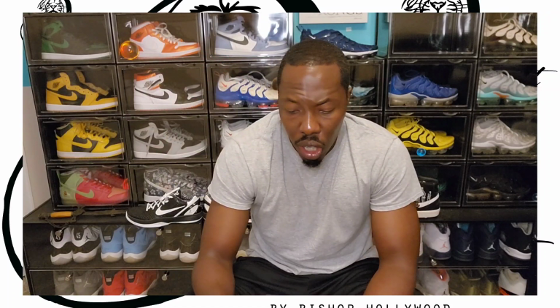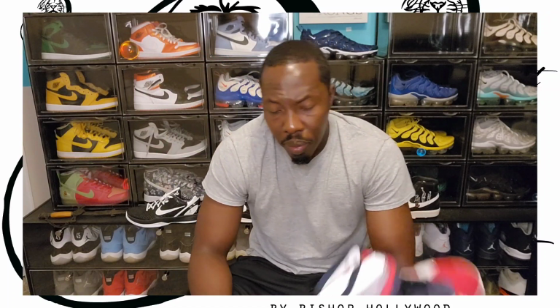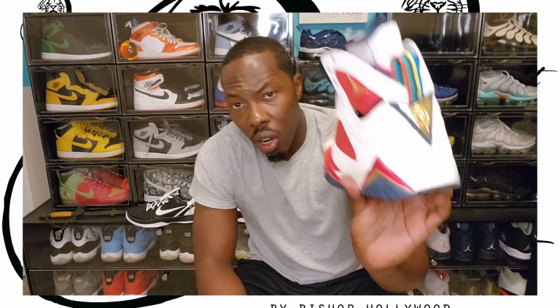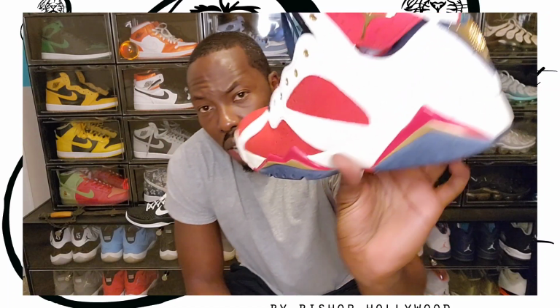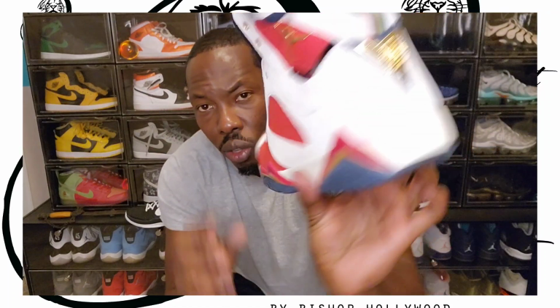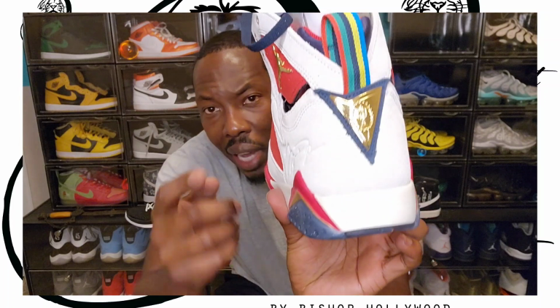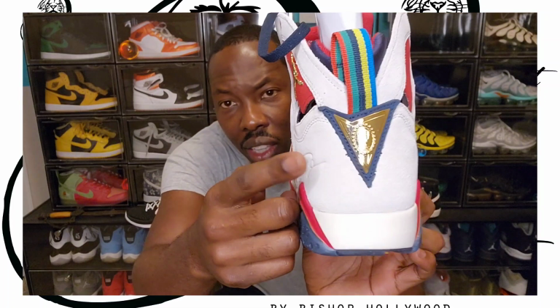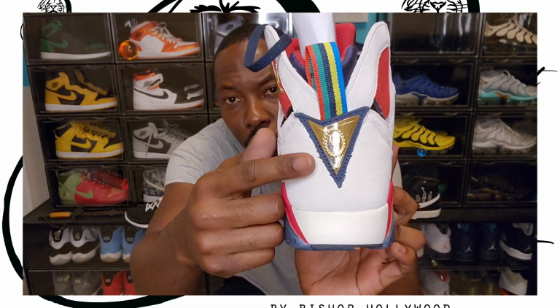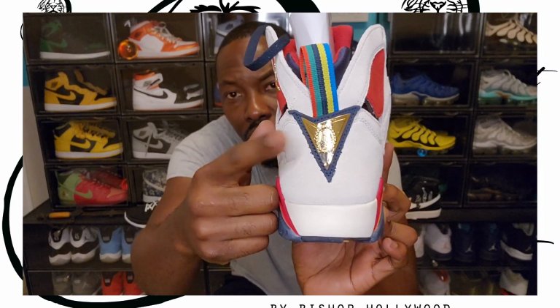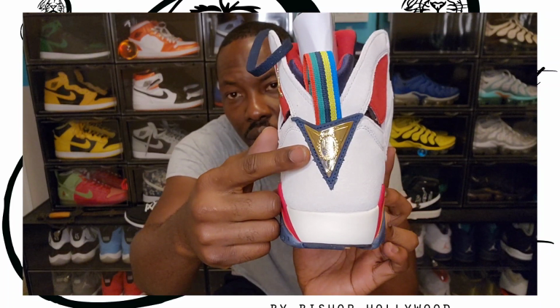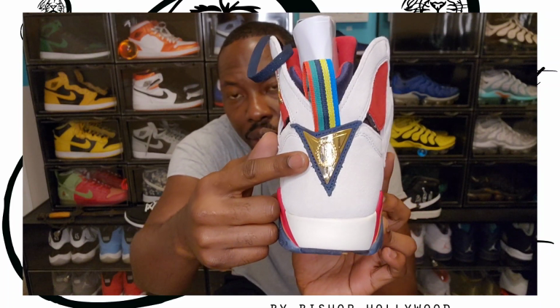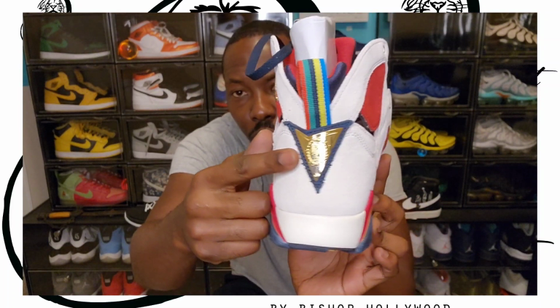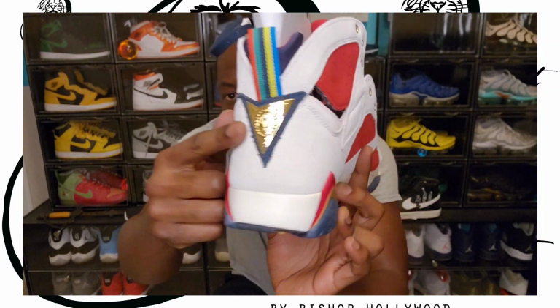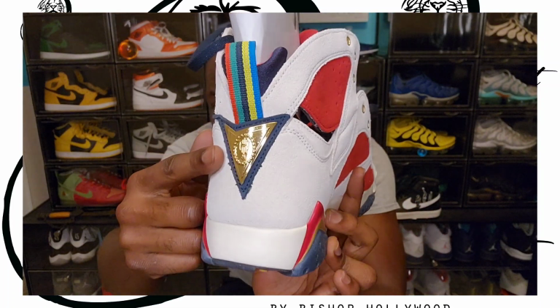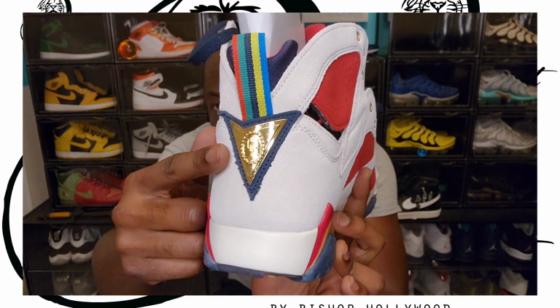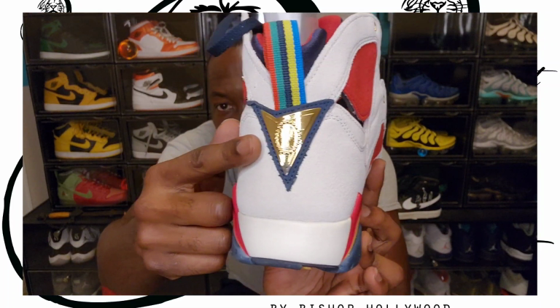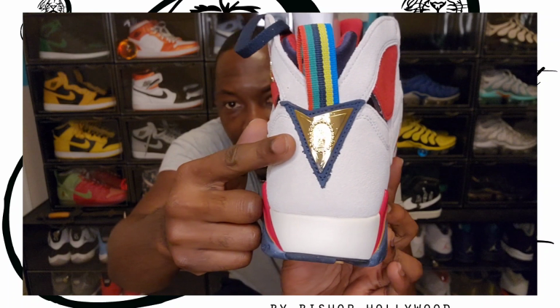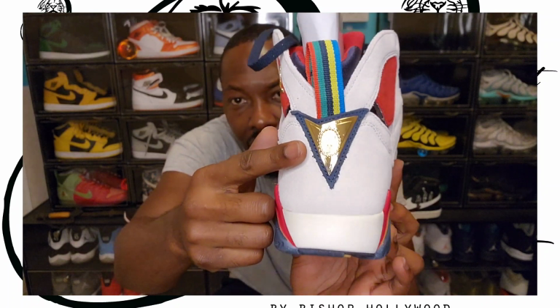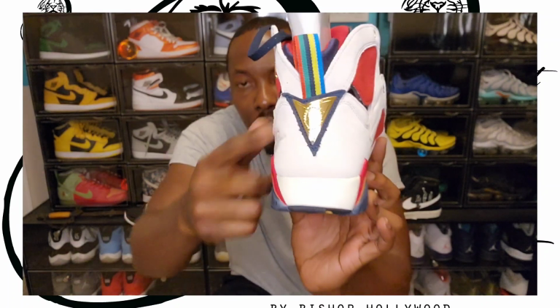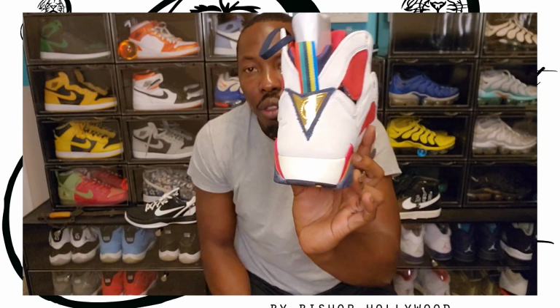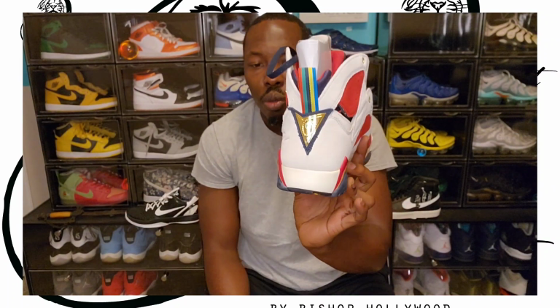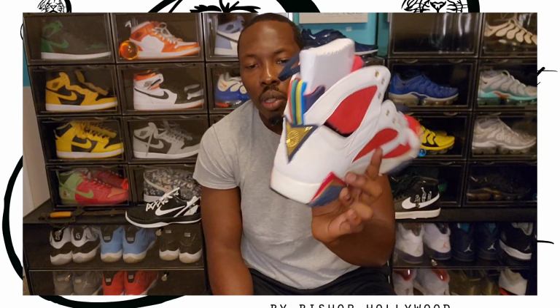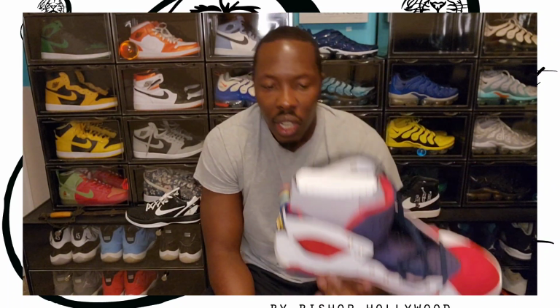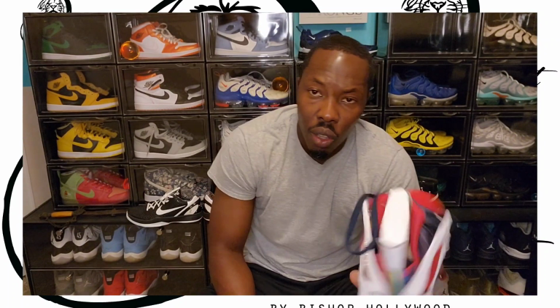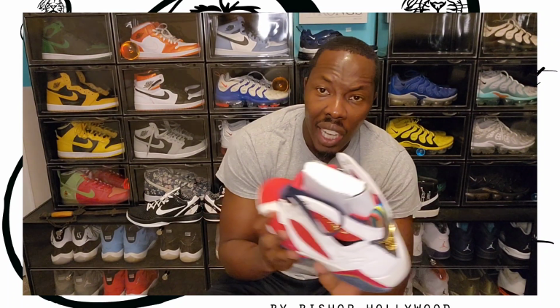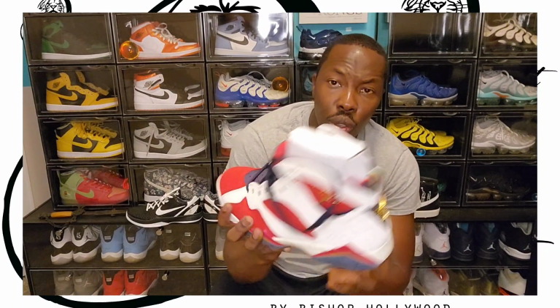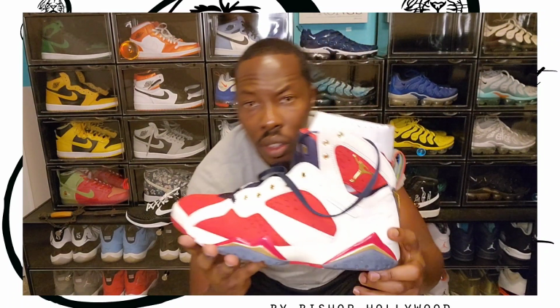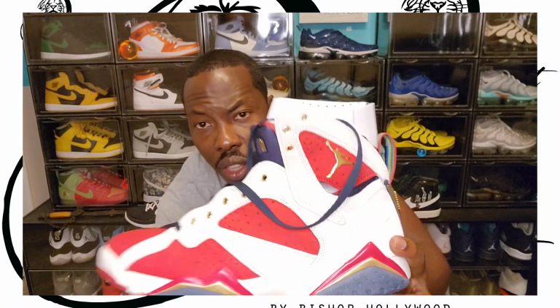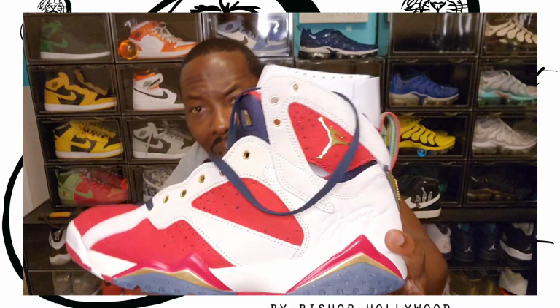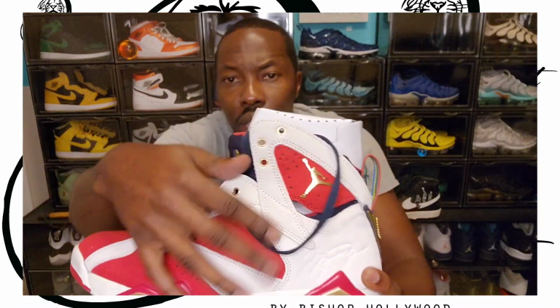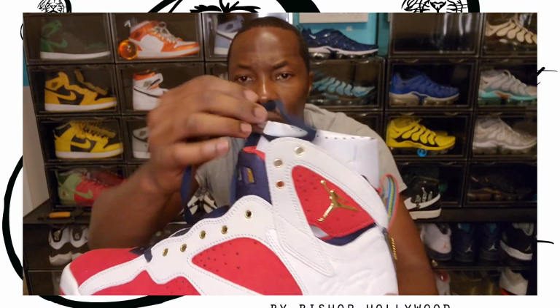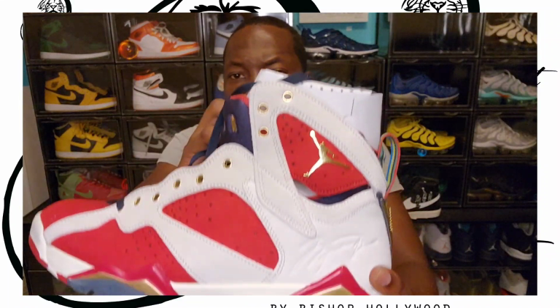Also on the back of both shoes you have the Trophy Room symbol — I don't know if you guys can see that, but you have the Trophy Room symbol. And on the side of the shoe you have Michael Jordan's signature.